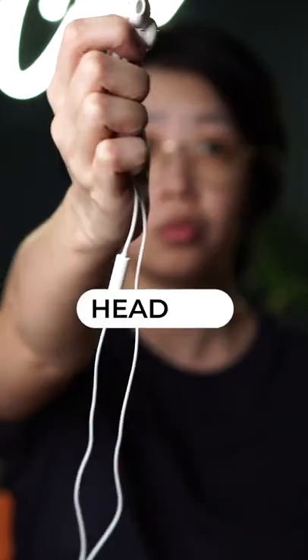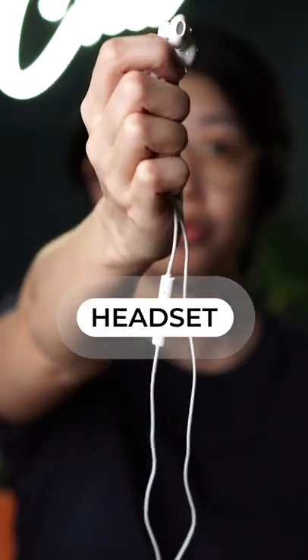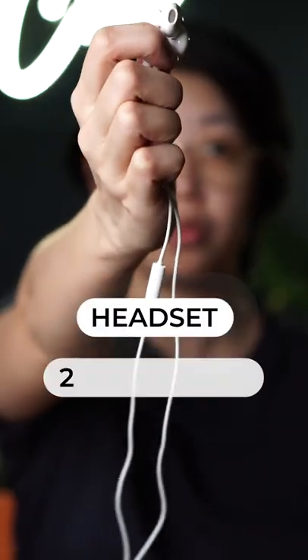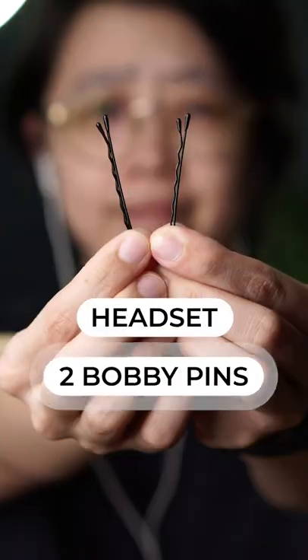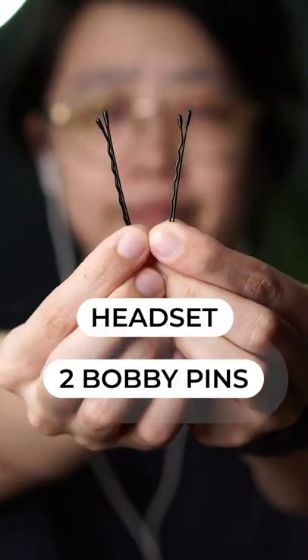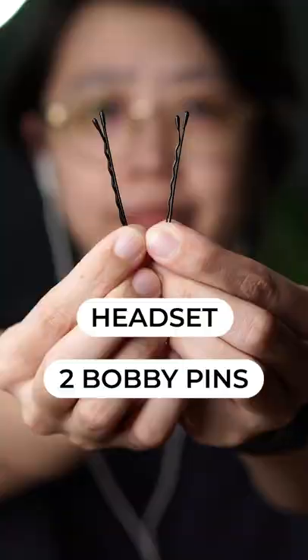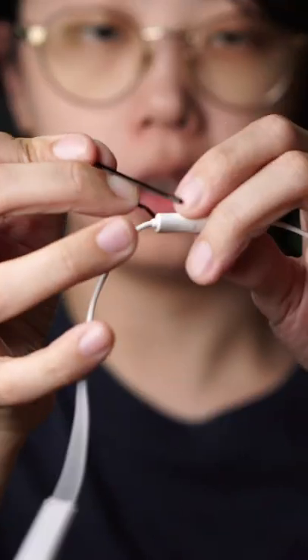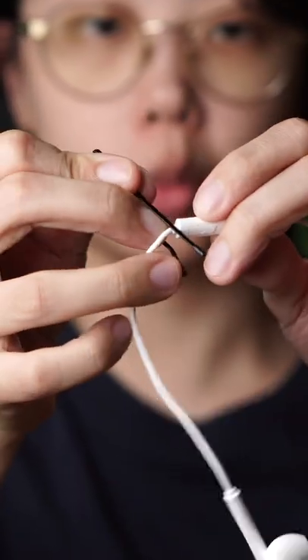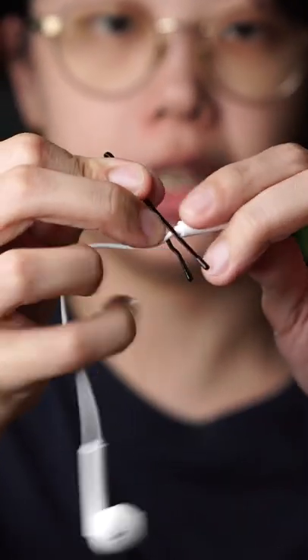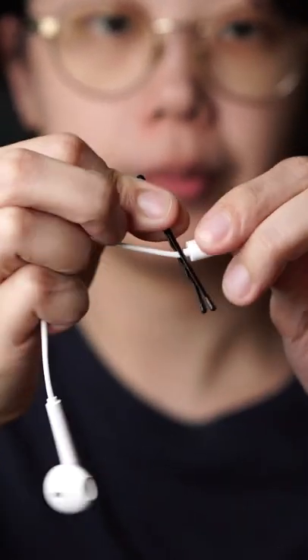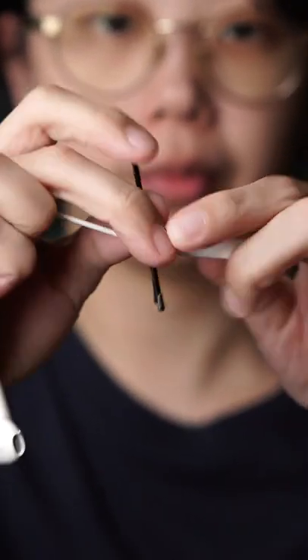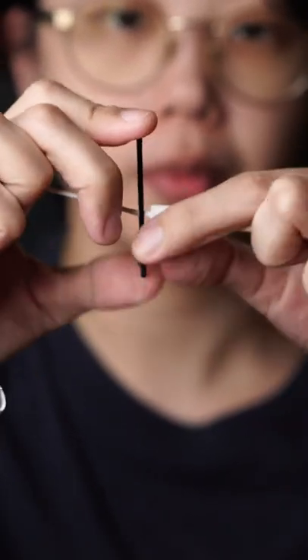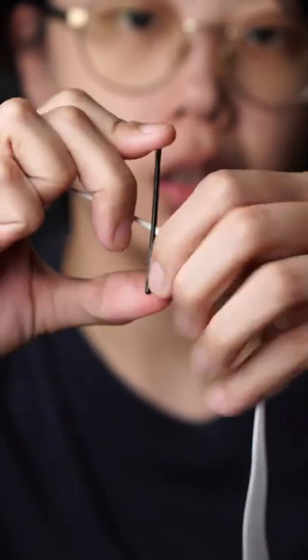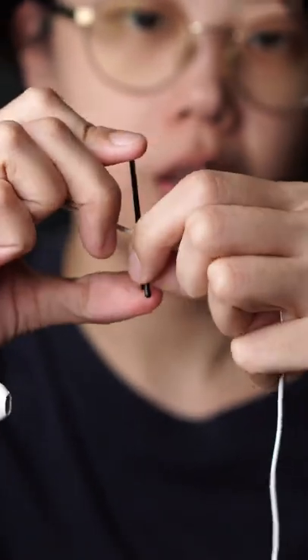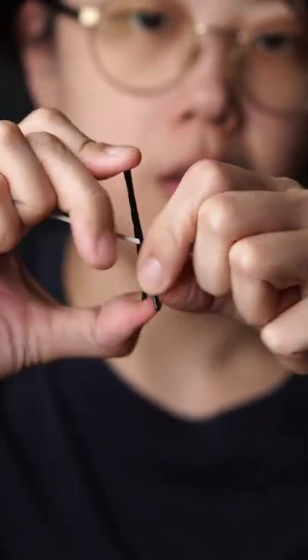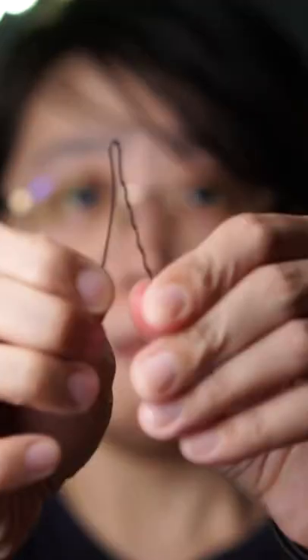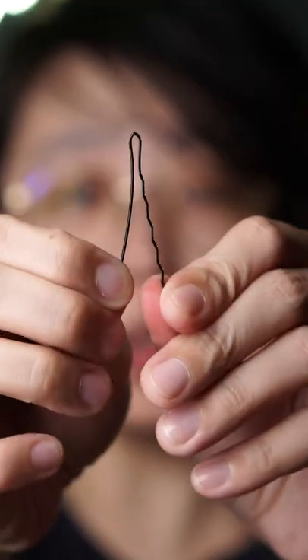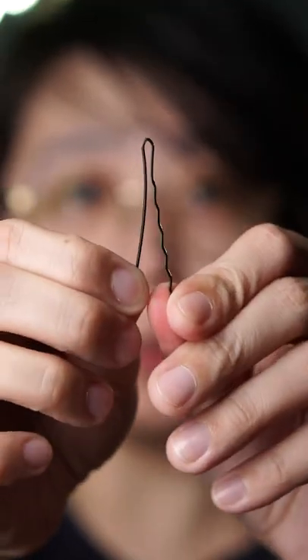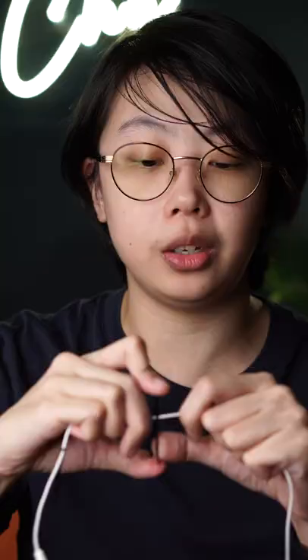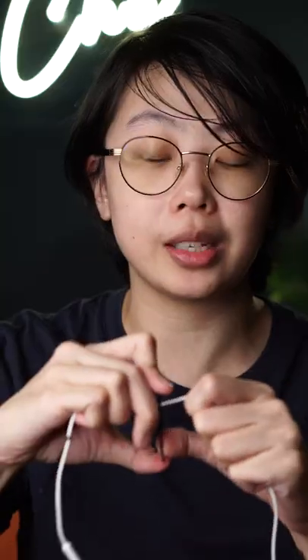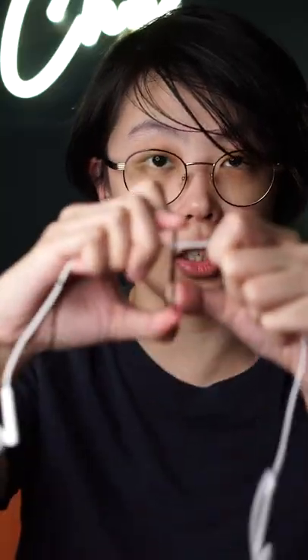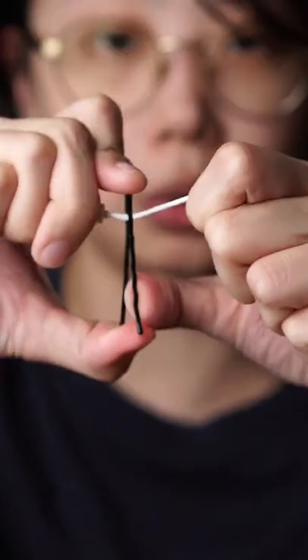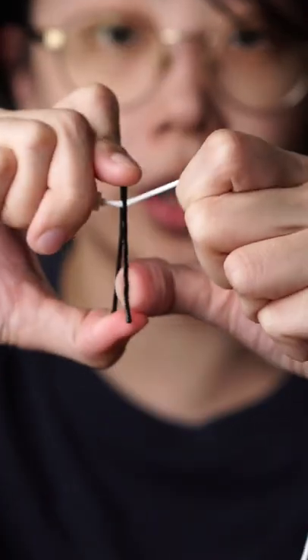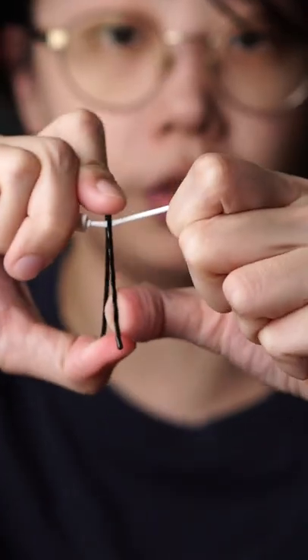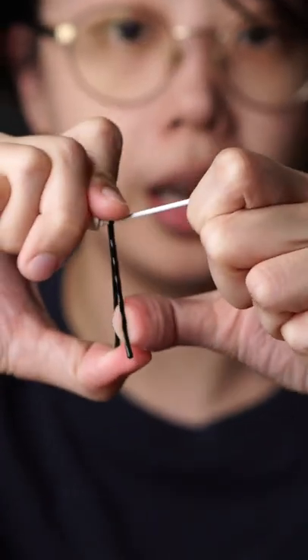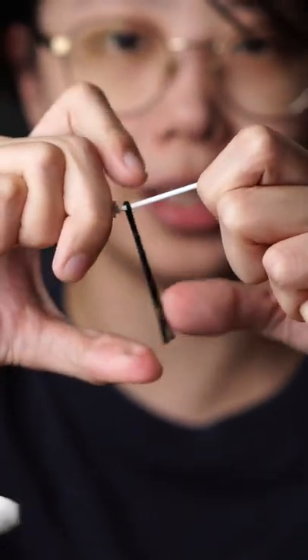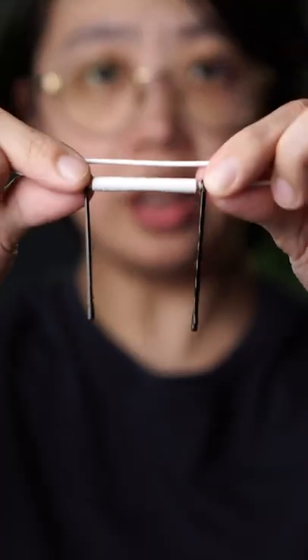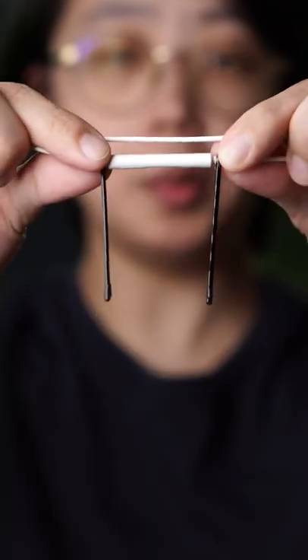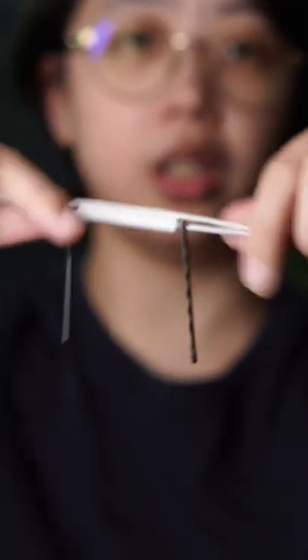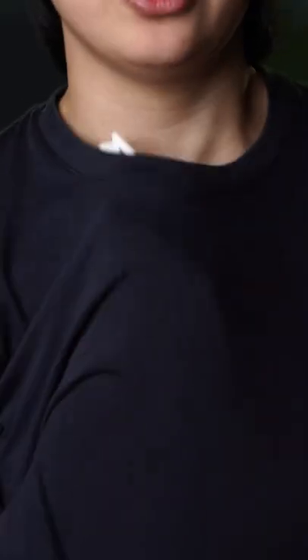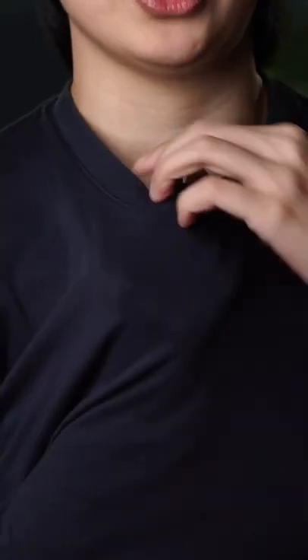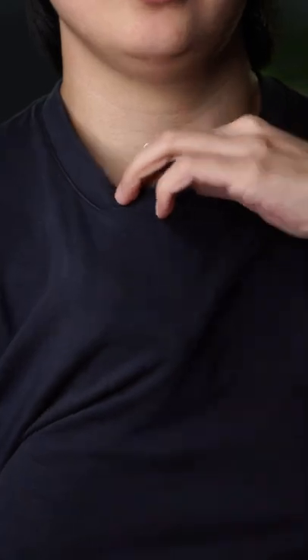All you're going to need is your headset and two bobby pins. Take the microphone on your headset and insert one bobby pin on one side. Make sure to extend the bobby pin so that you don't accidentally cut through the wire of your headset. Now that you have the bobby pins in, run the headset through your shirt.